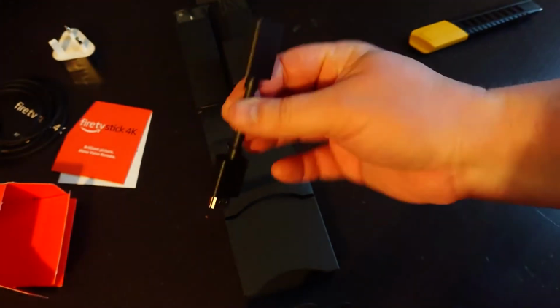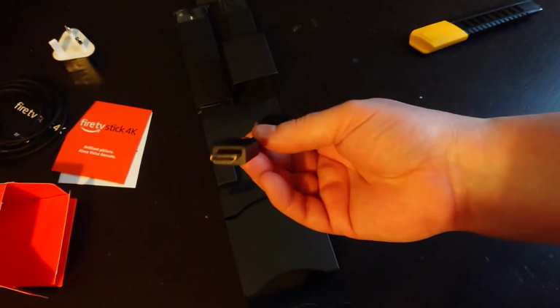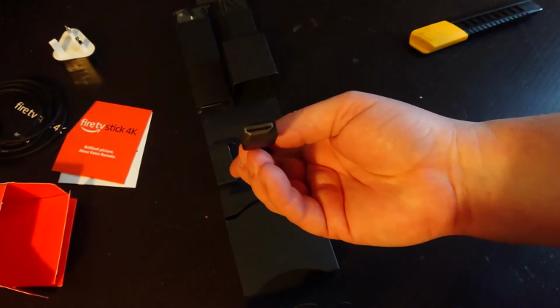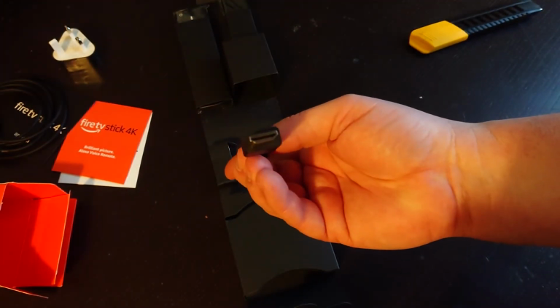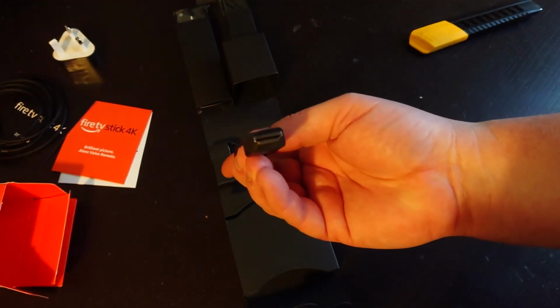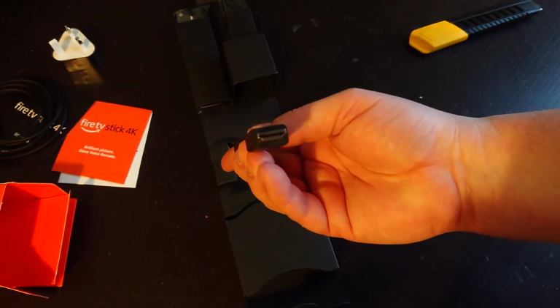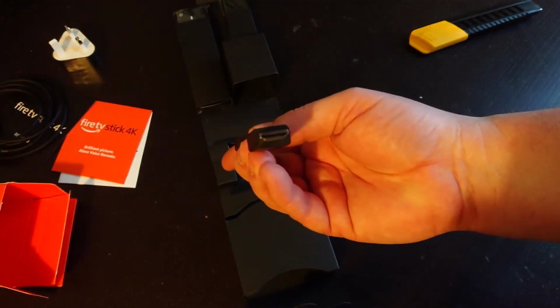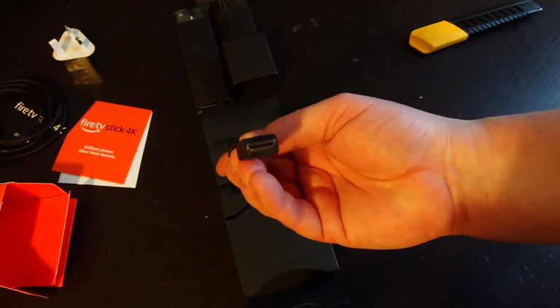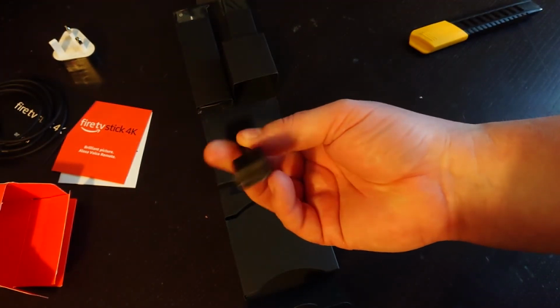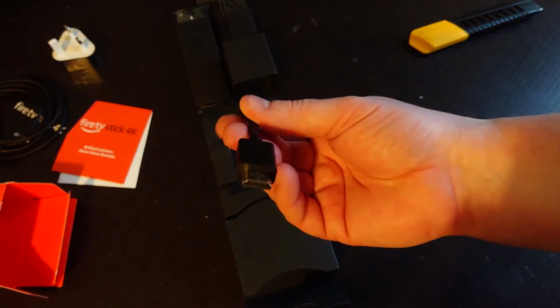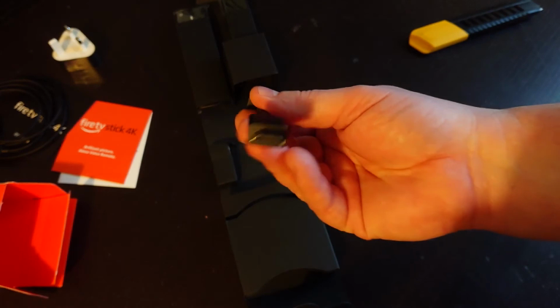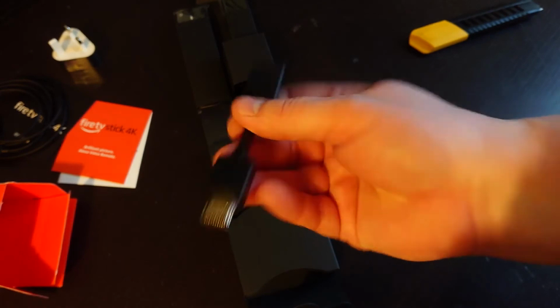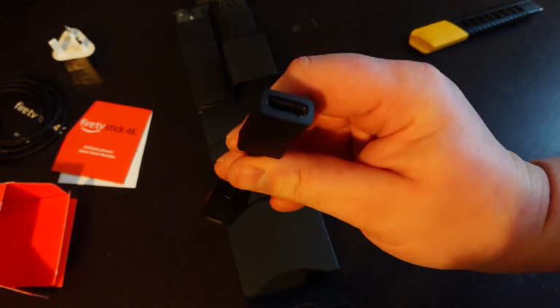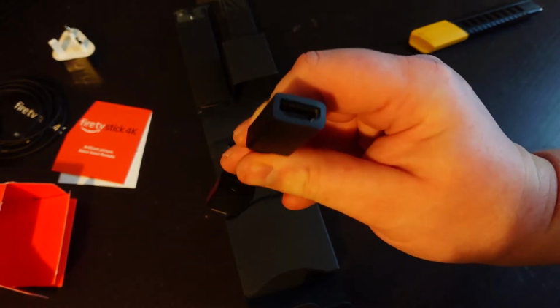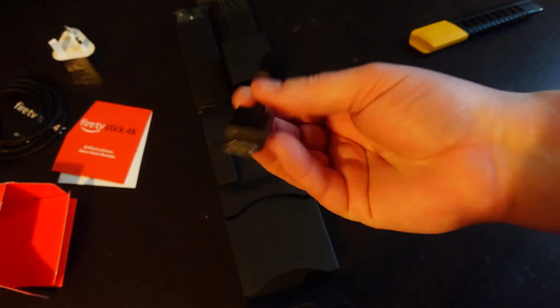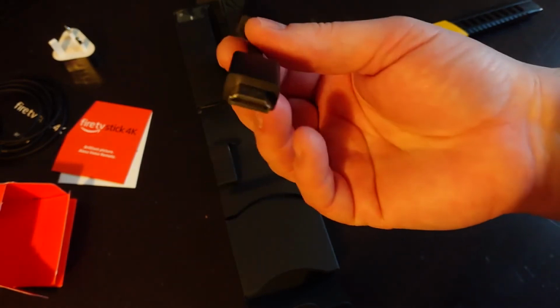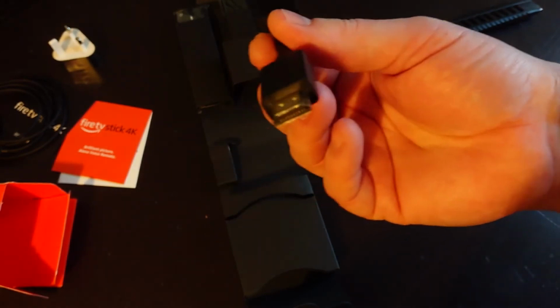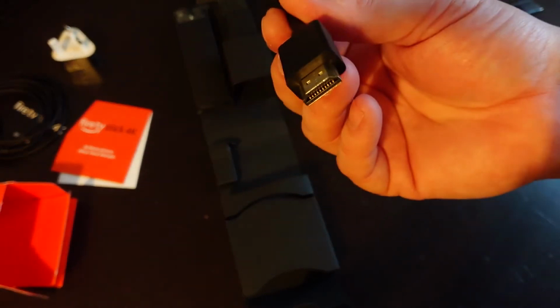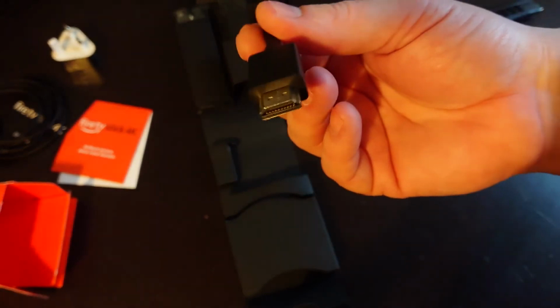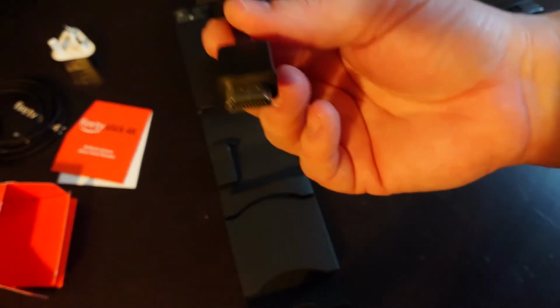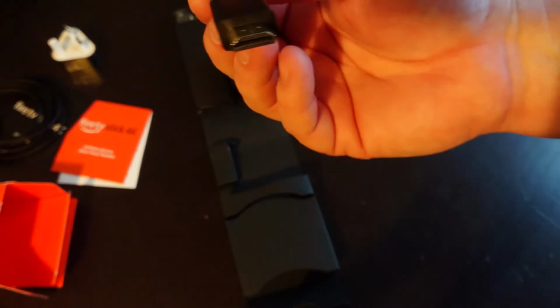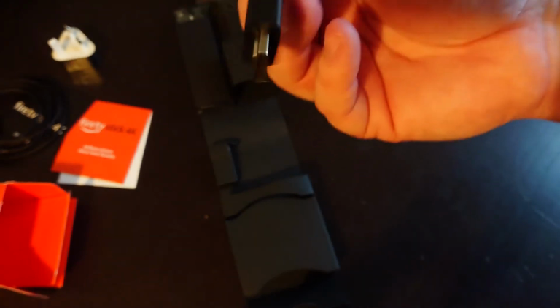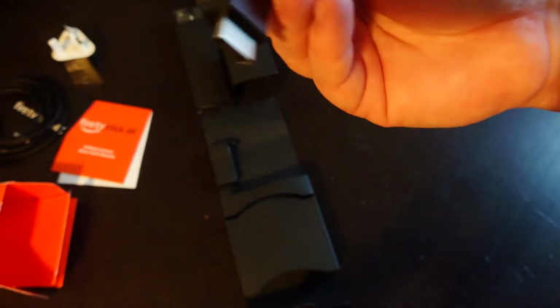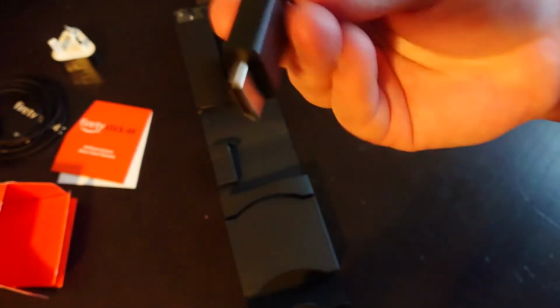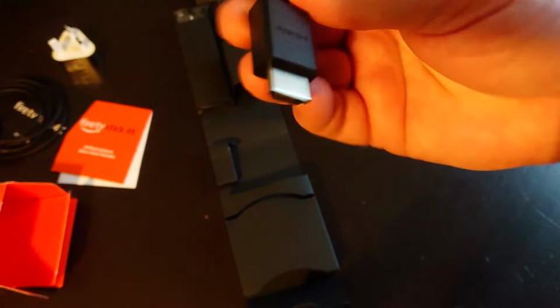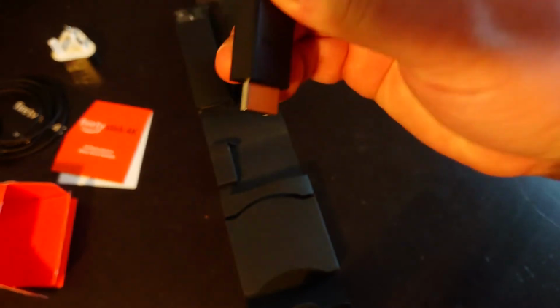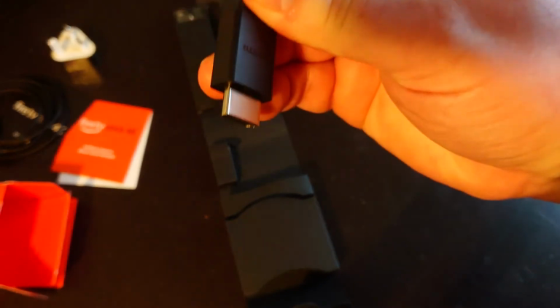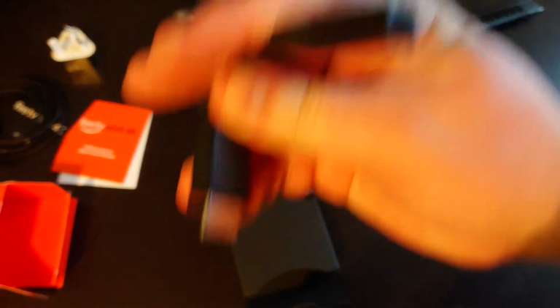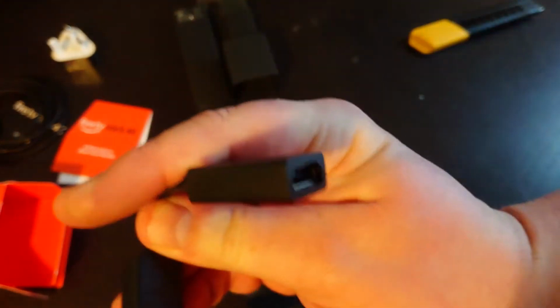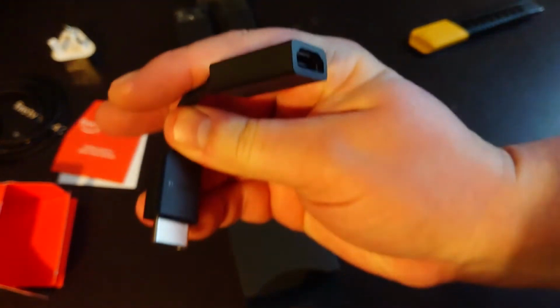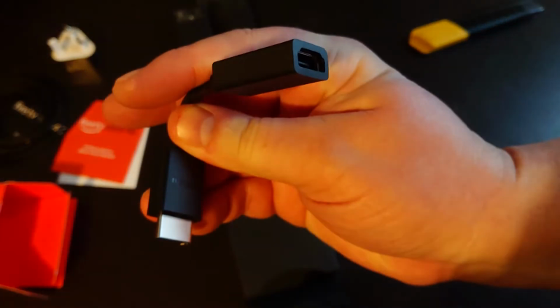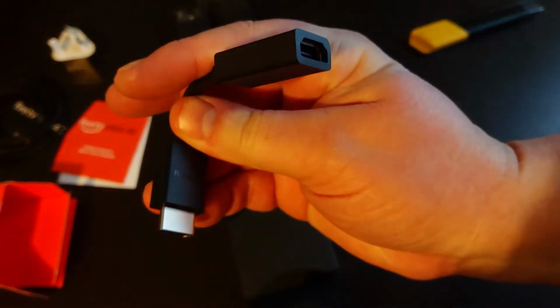This is a HDMI extender. So if your TV is up against a wall, you can use this to bend it round.